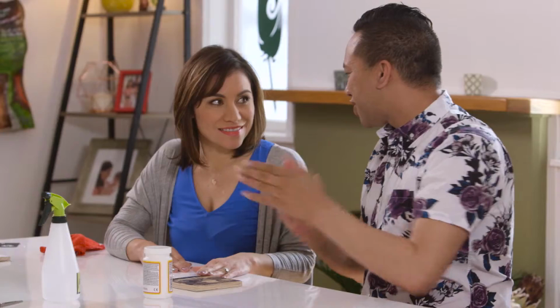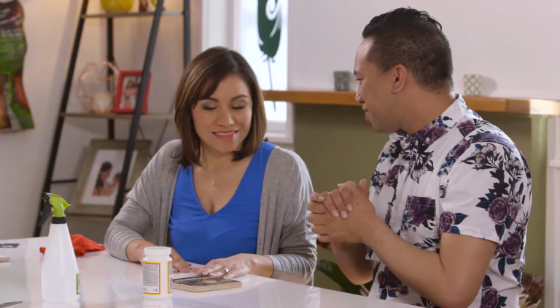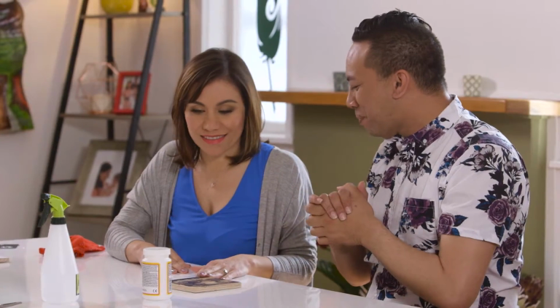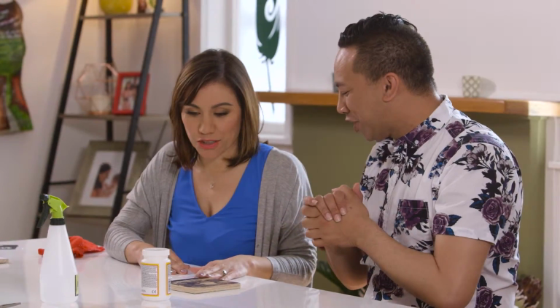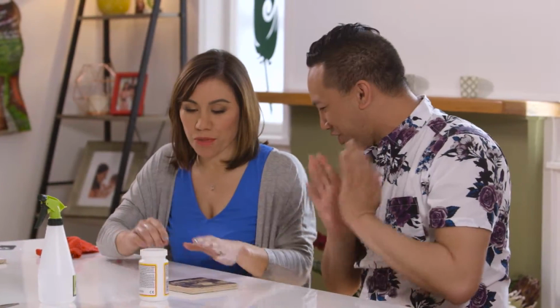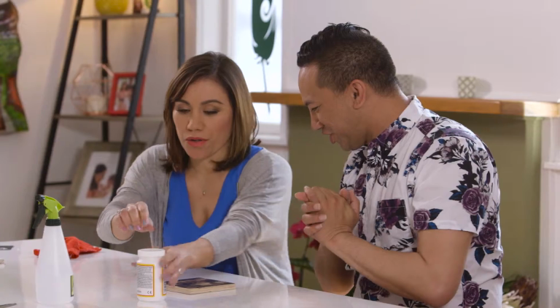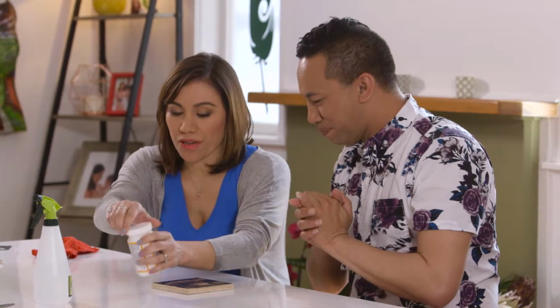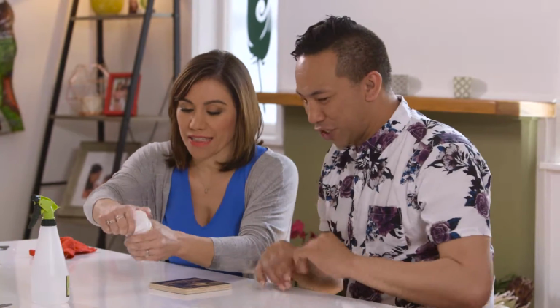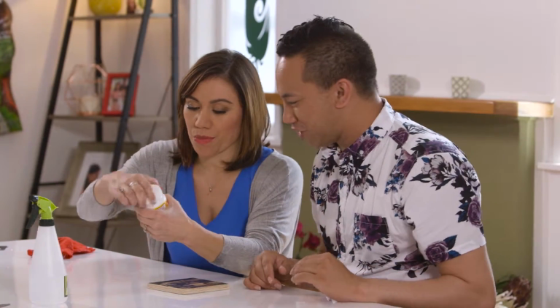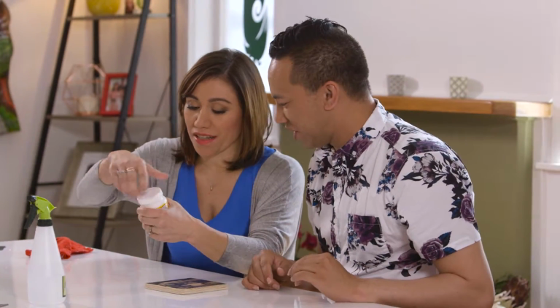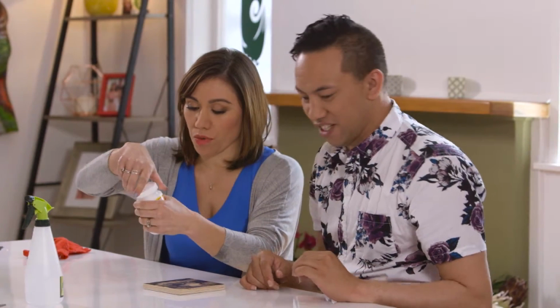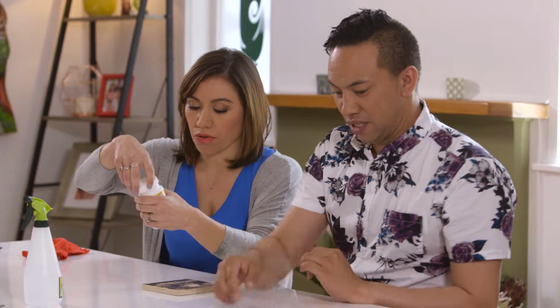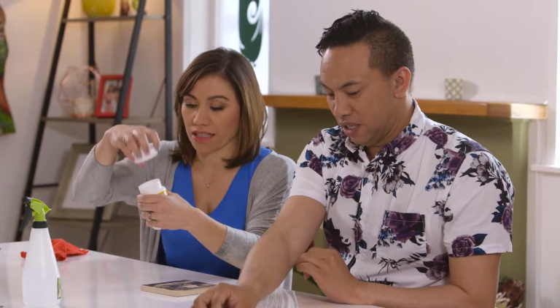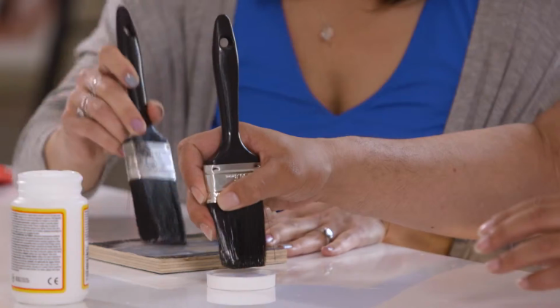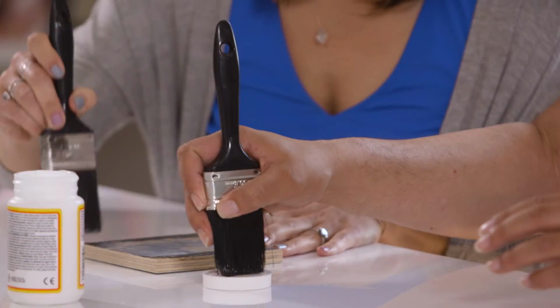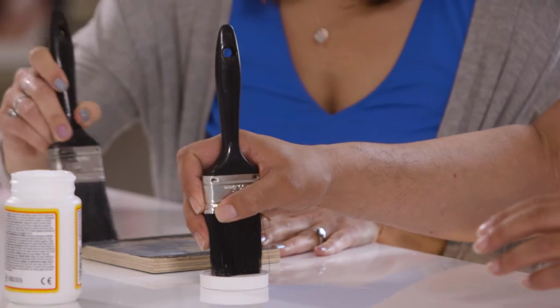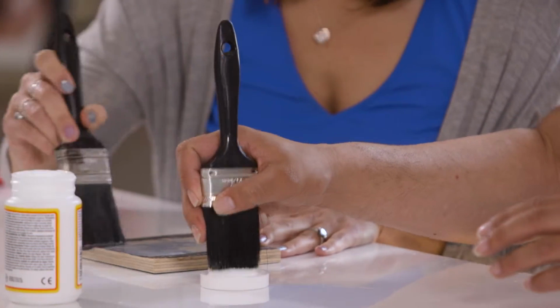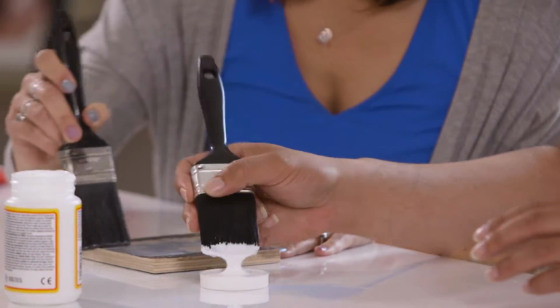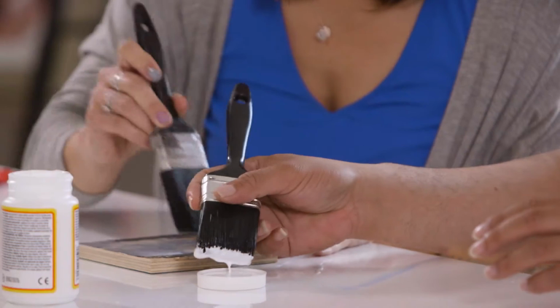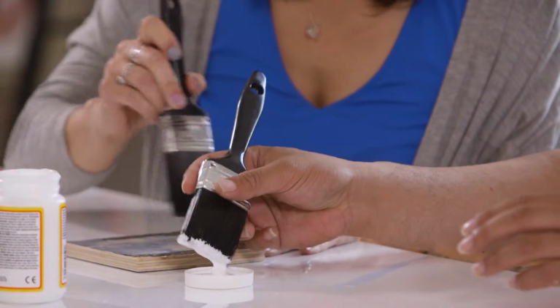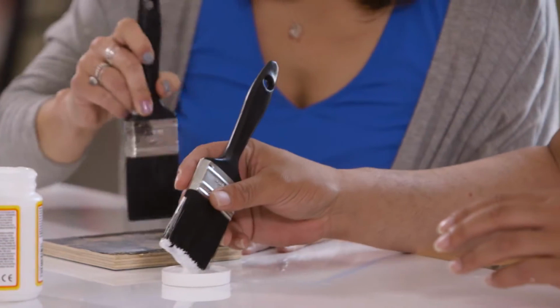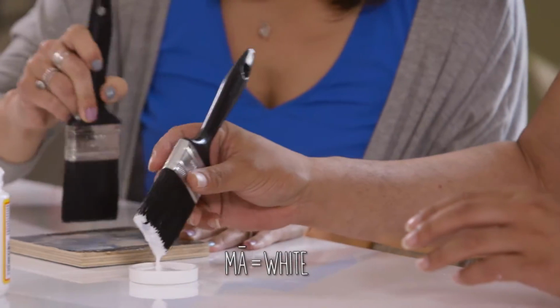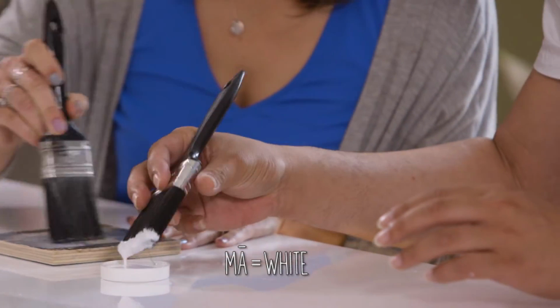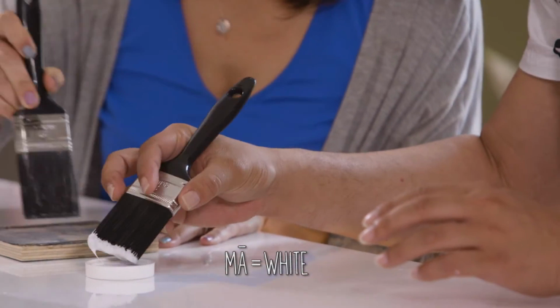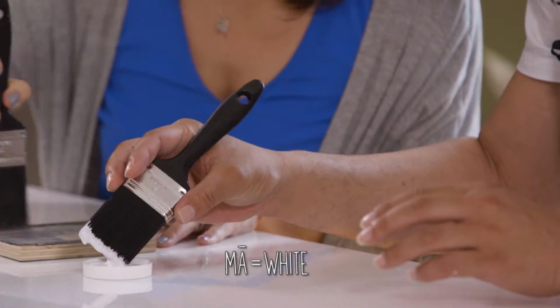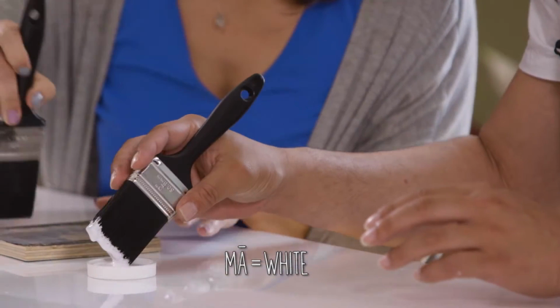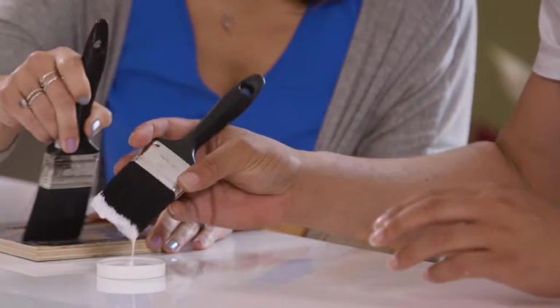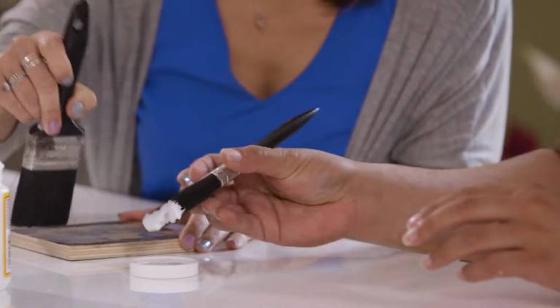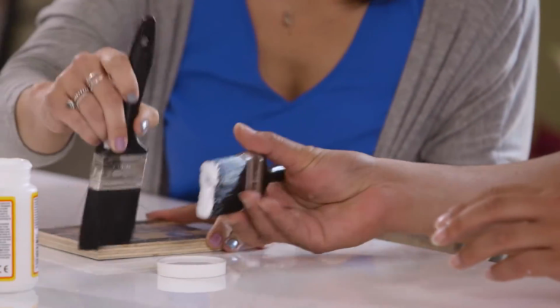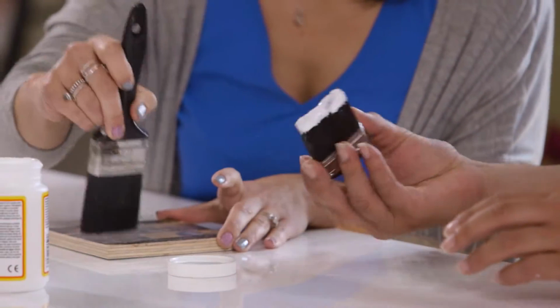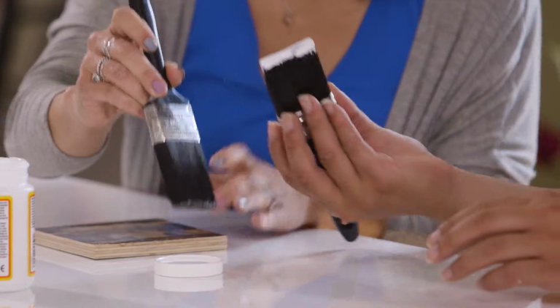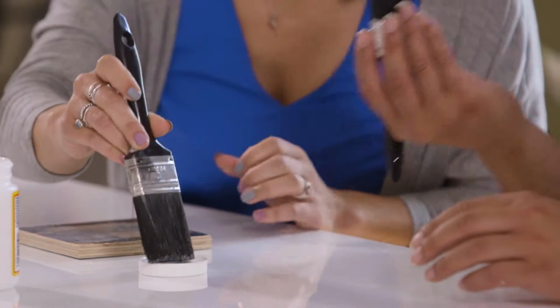Time to Mod Podge! What are the tips when one is Mod Podging? Just a nice thin layer. It's going to dry clear and it's going to add a little bit of gloss to it.